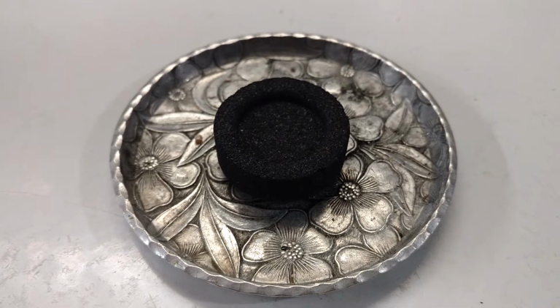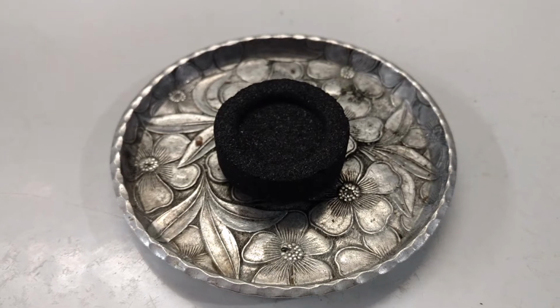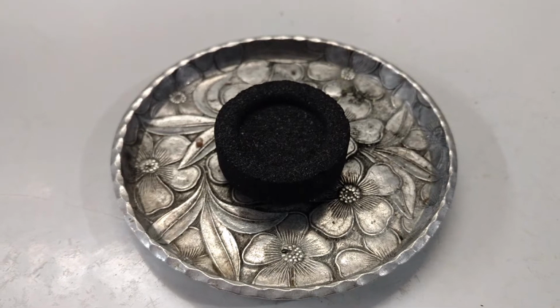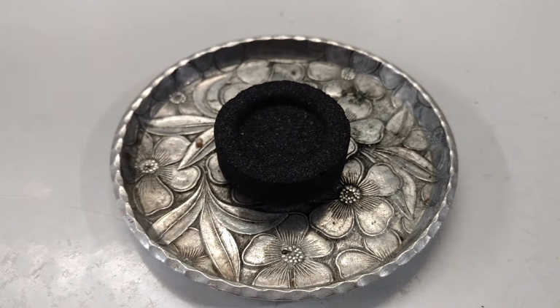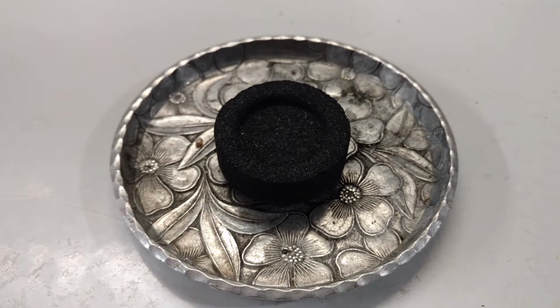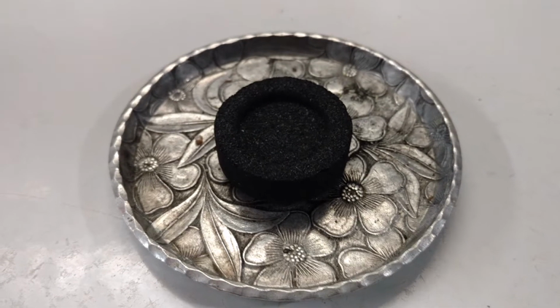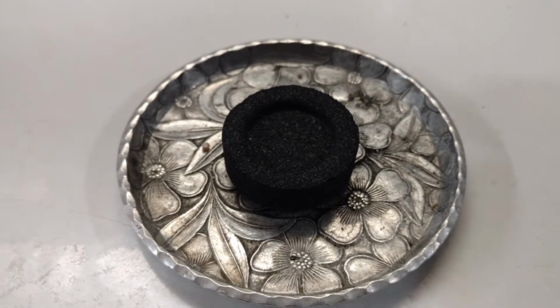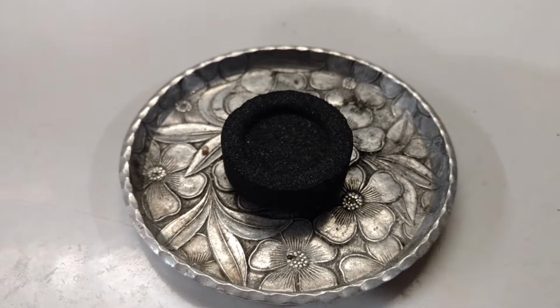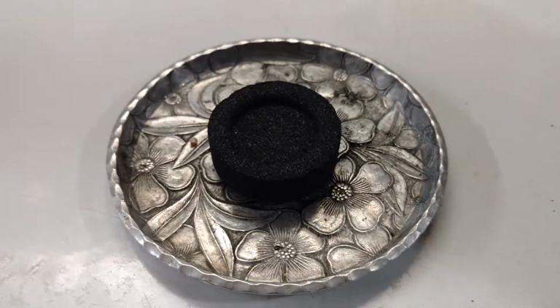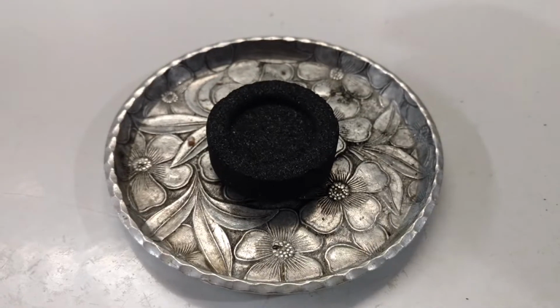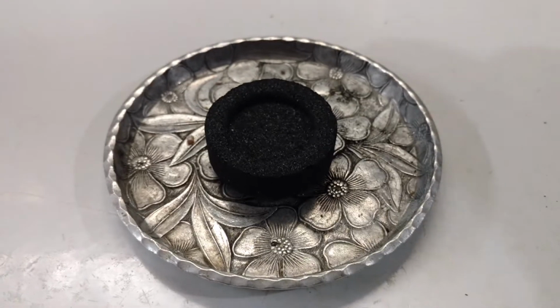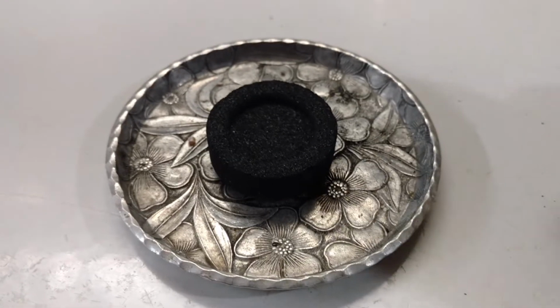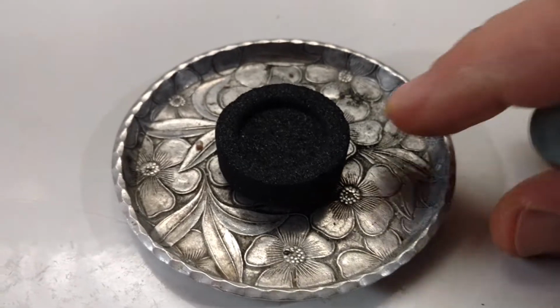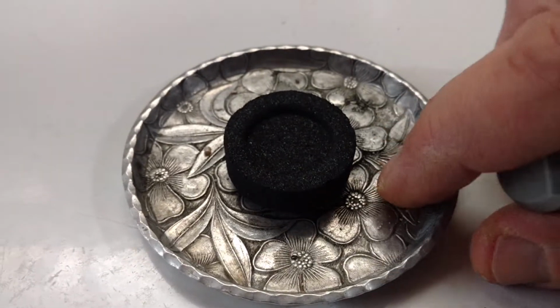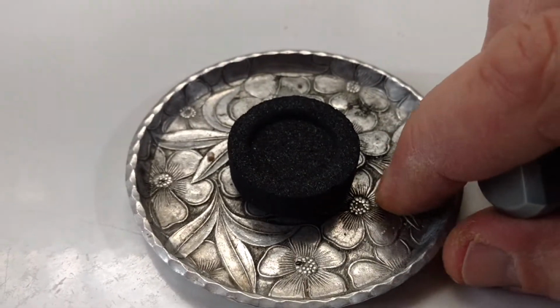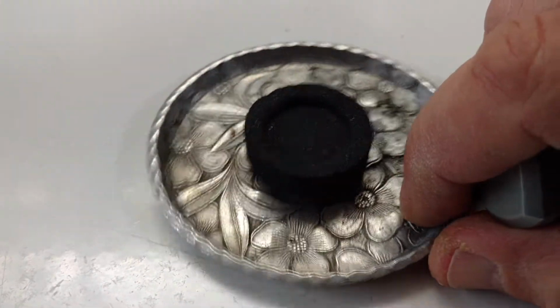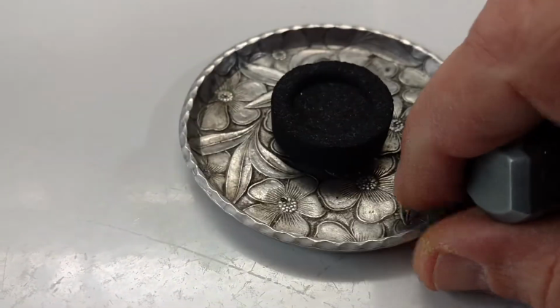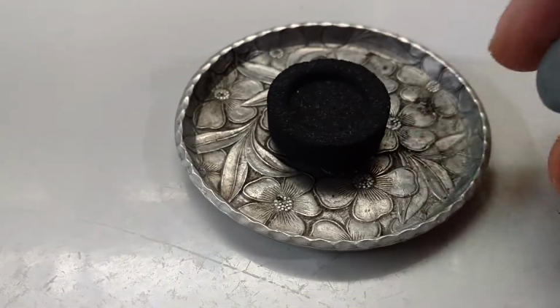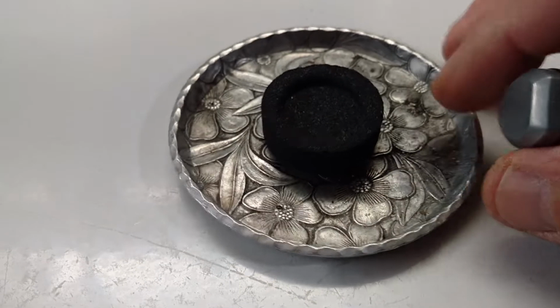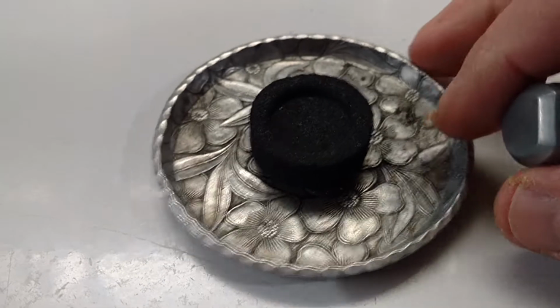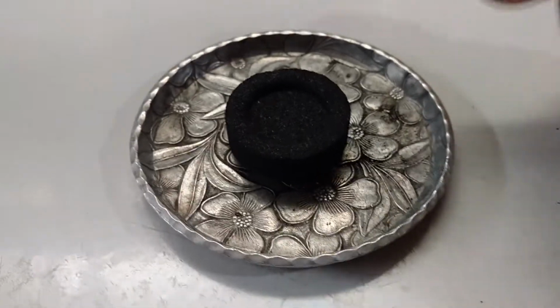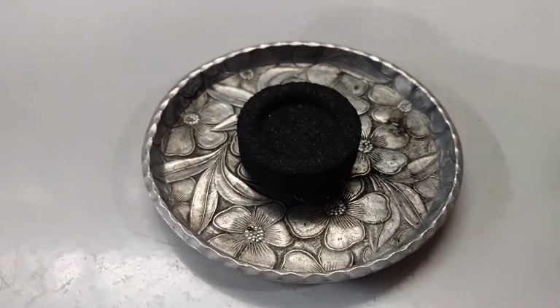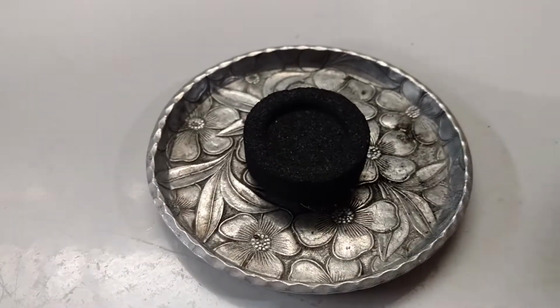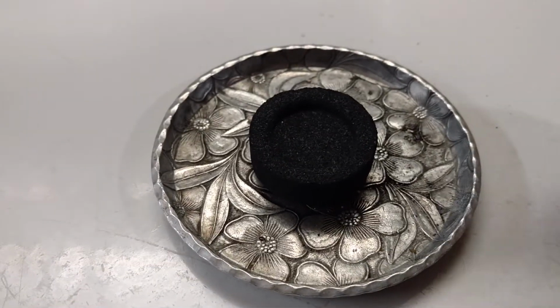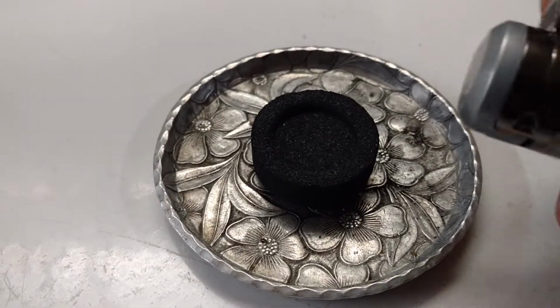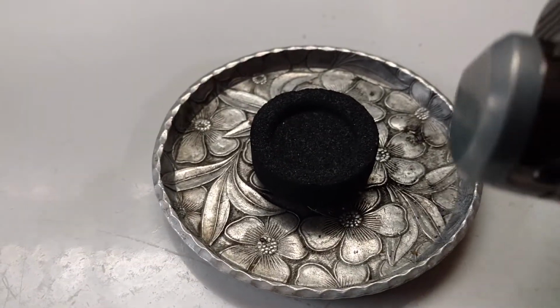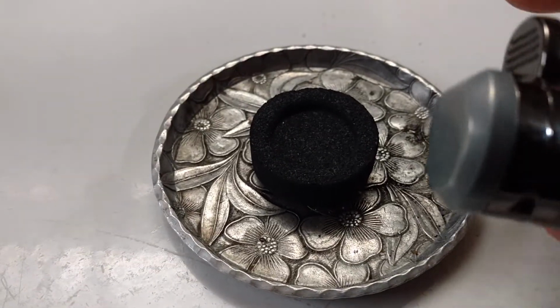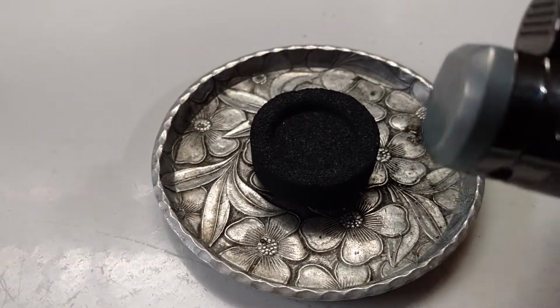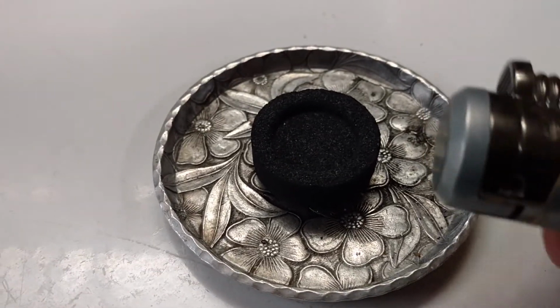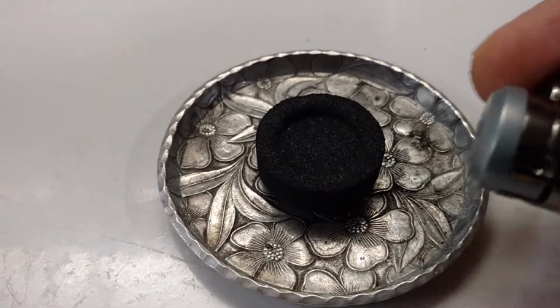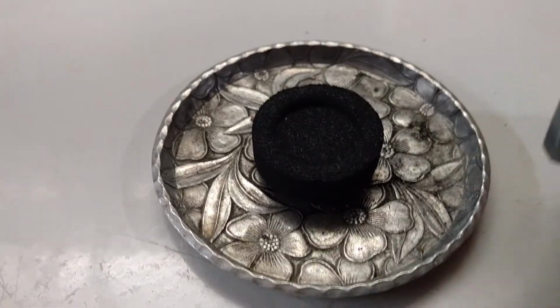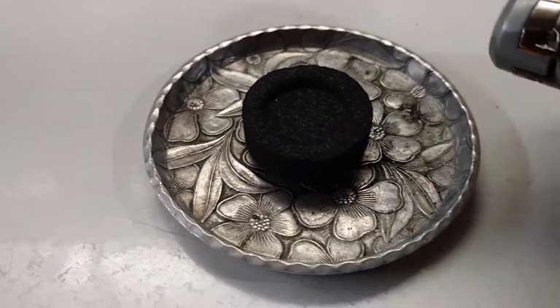How to burn incense with charcoal — resin incense. I'm going to use a torch lighter.